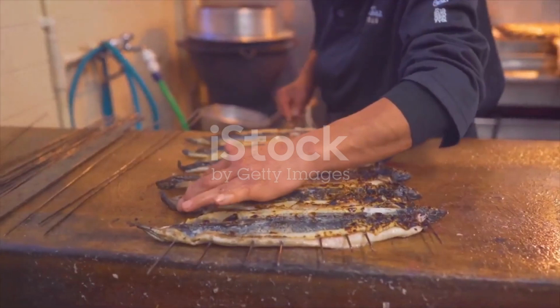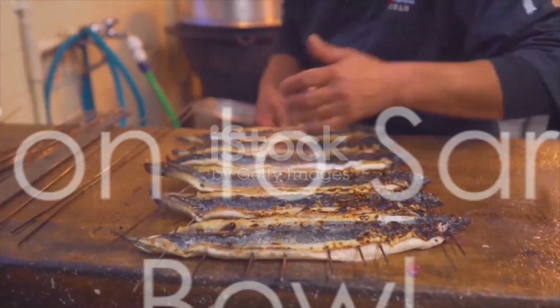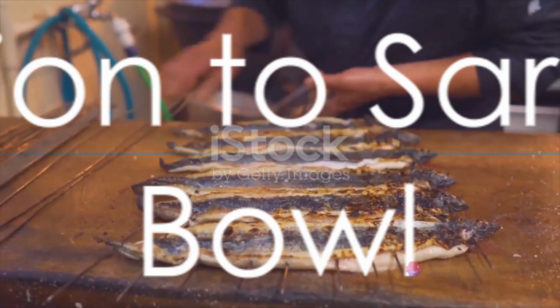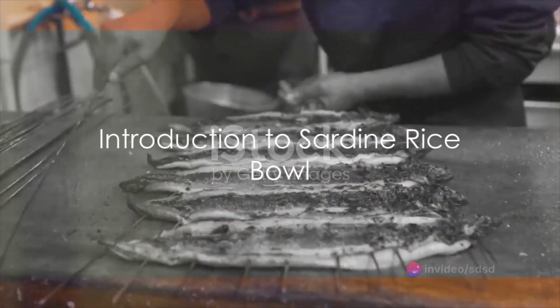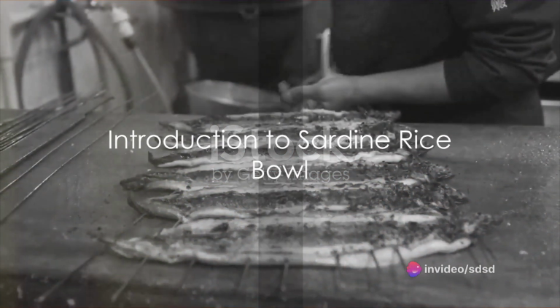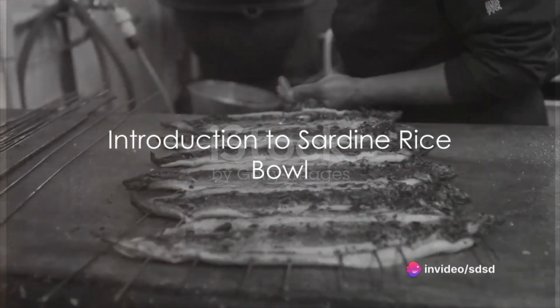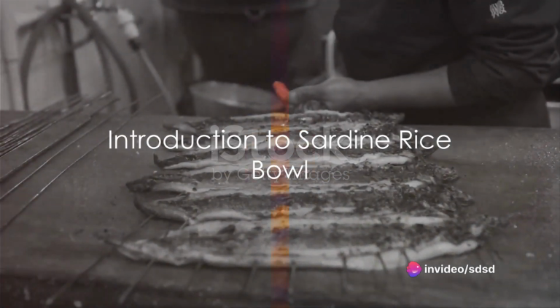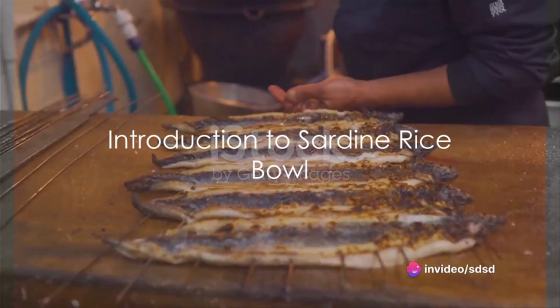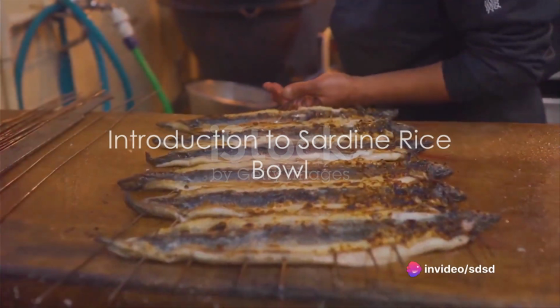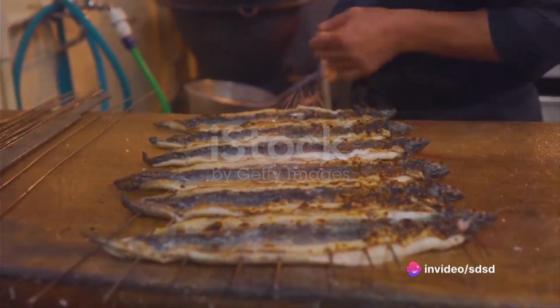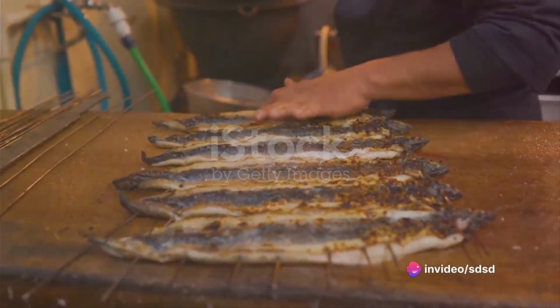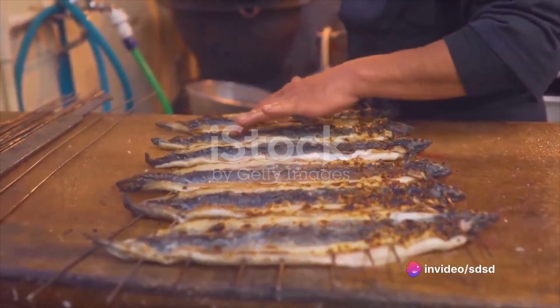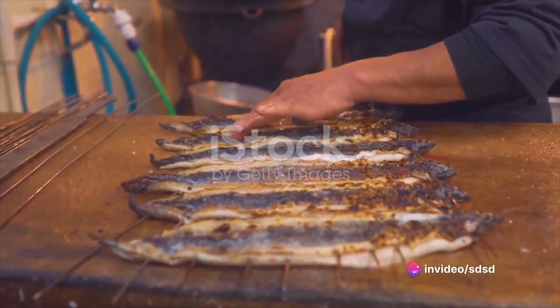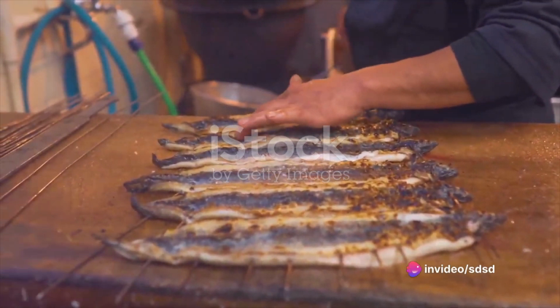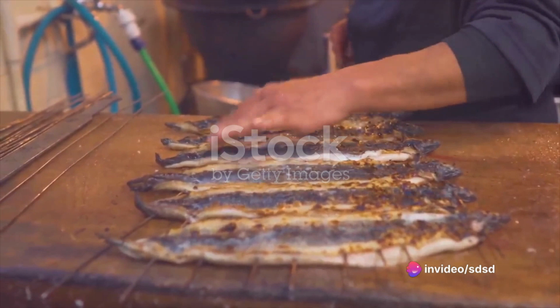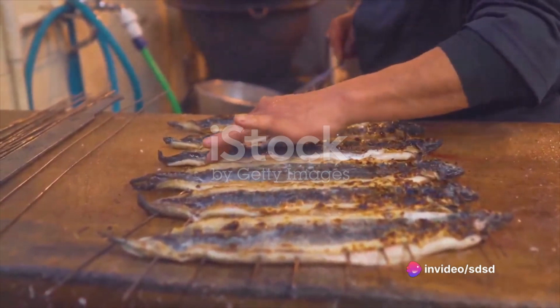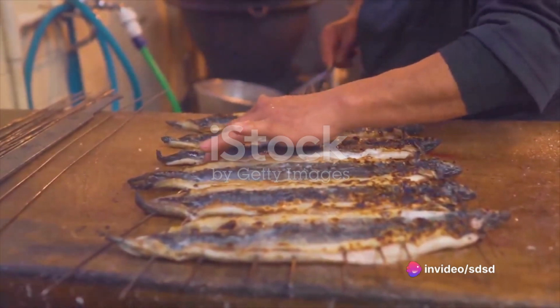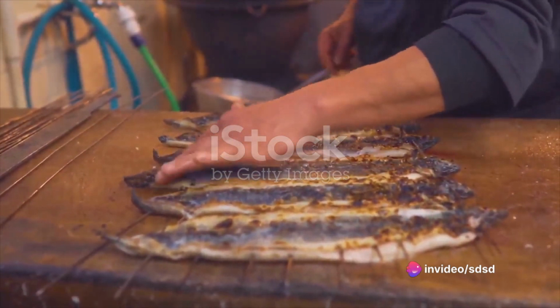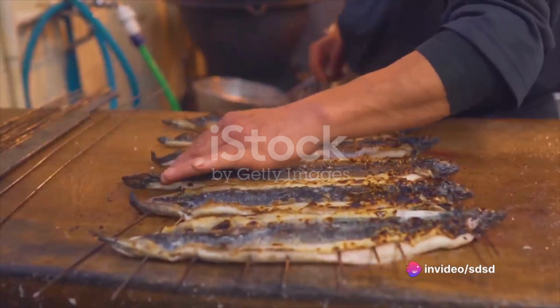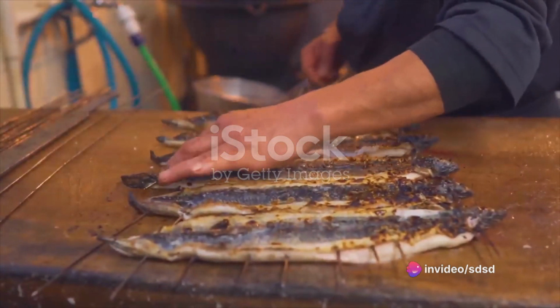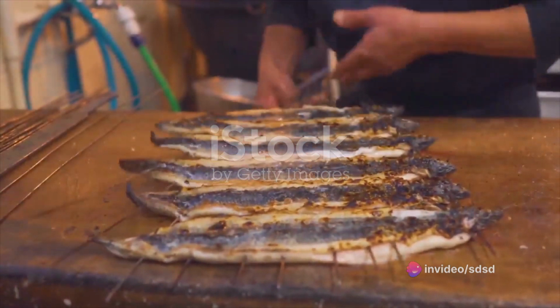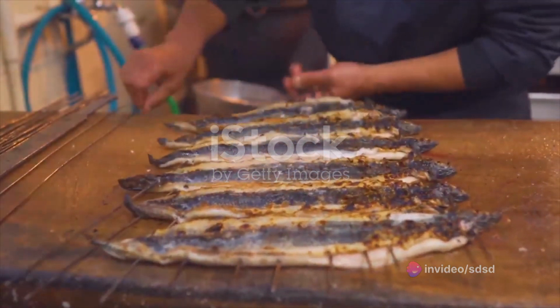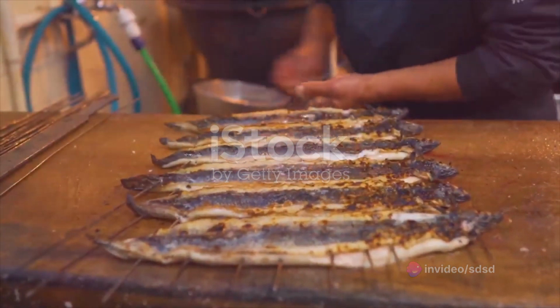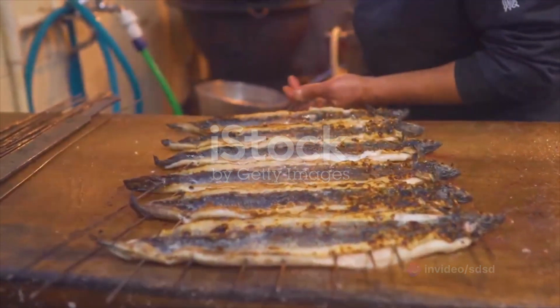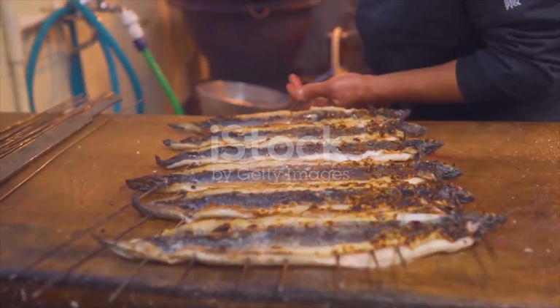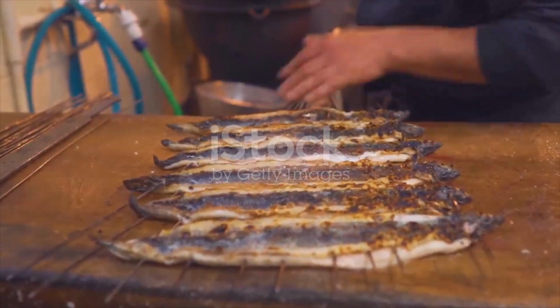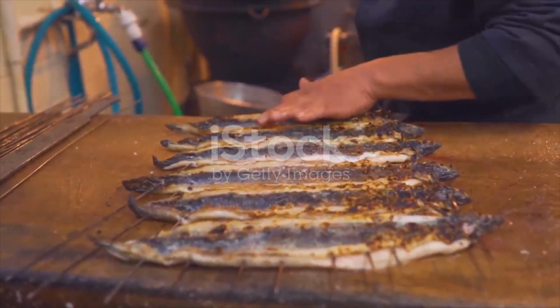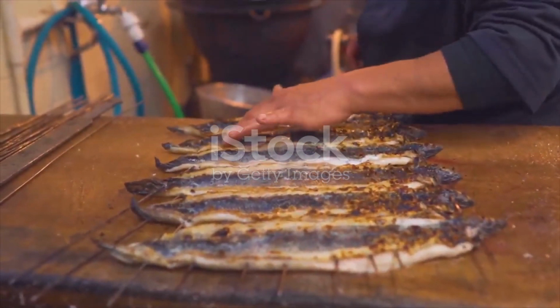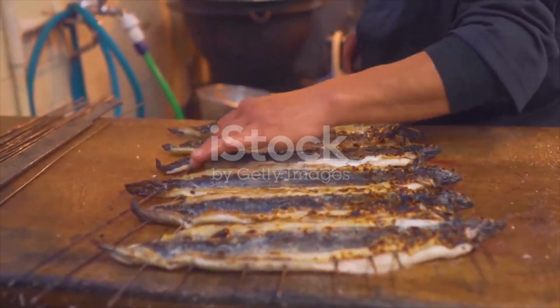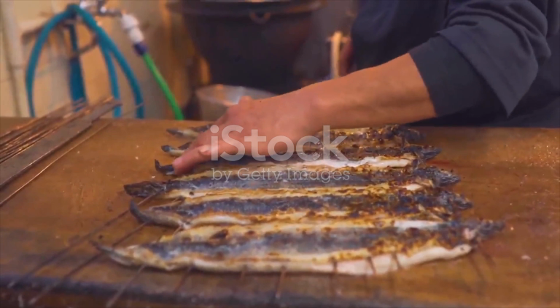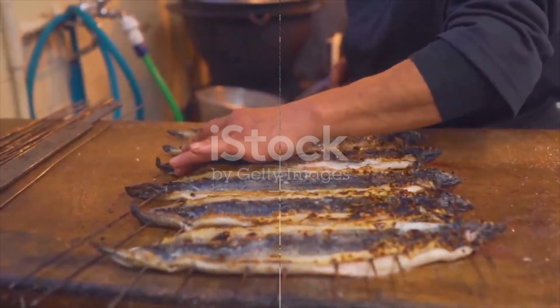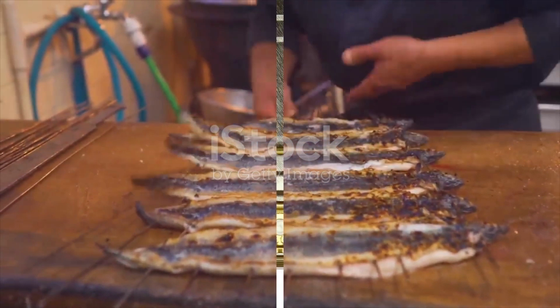Ever wondered how a humble can of sardines can transform into an exotic, flavor-packed dish? Today we're diving into the world of Japanese cuisine, exploring a simple yet scrumptious dish: the sardine rice bowl.